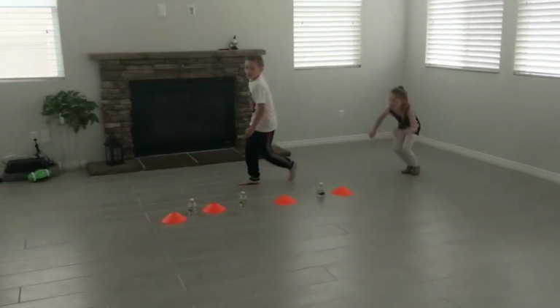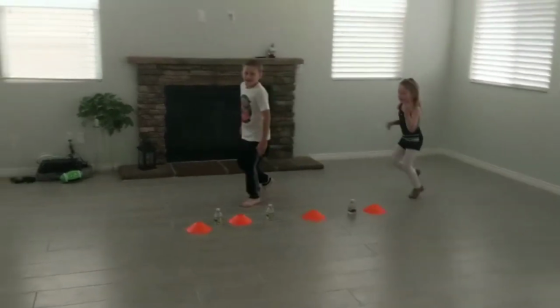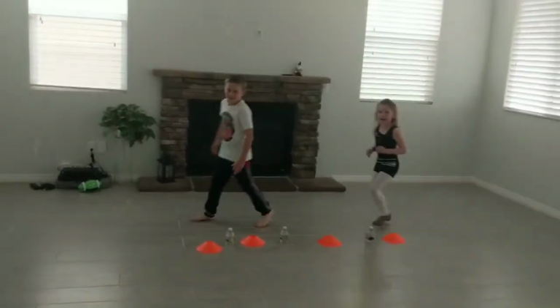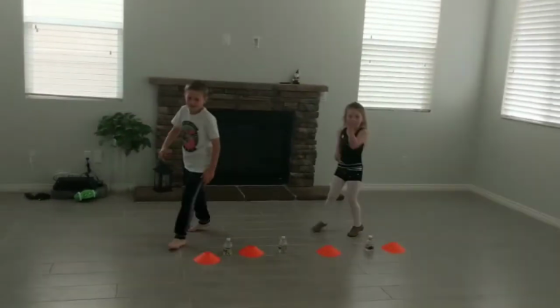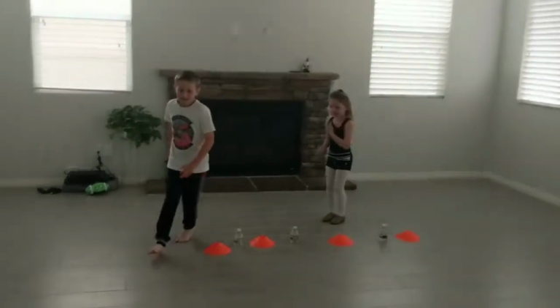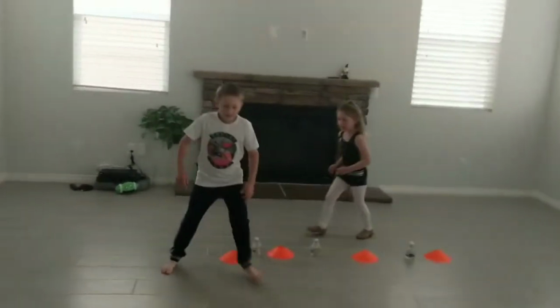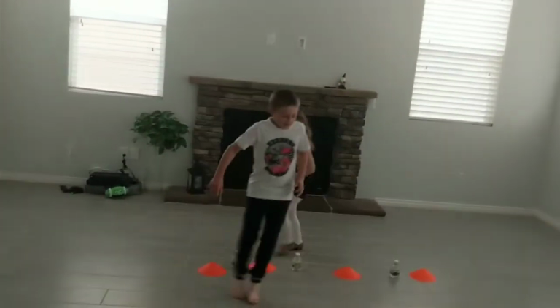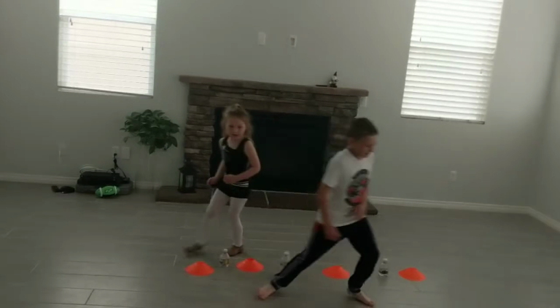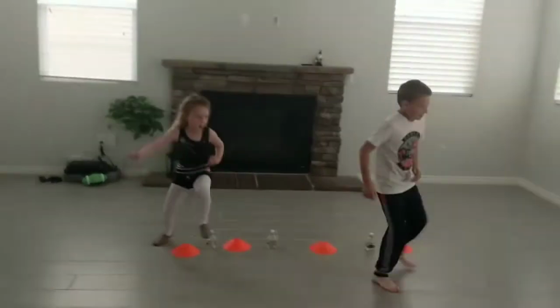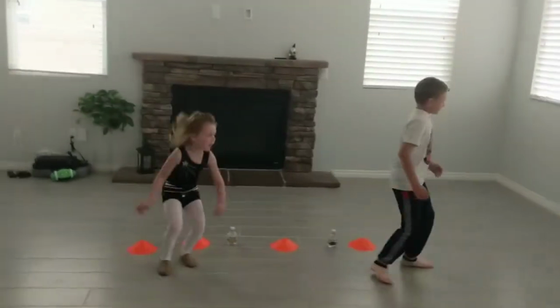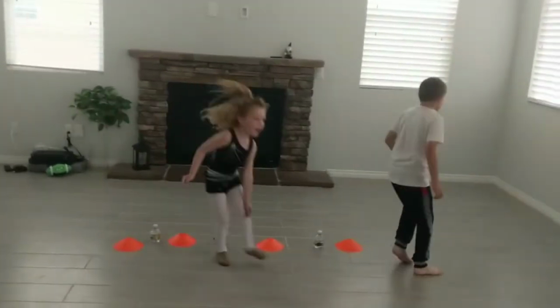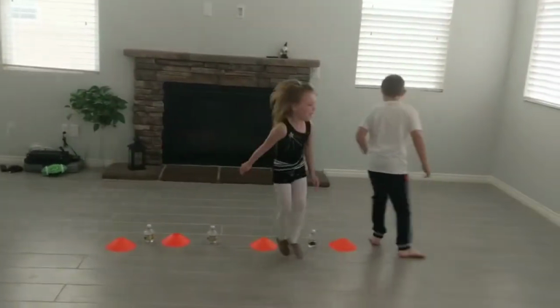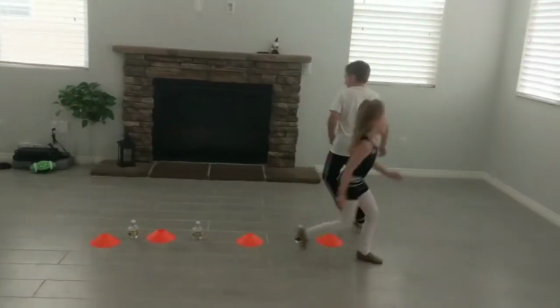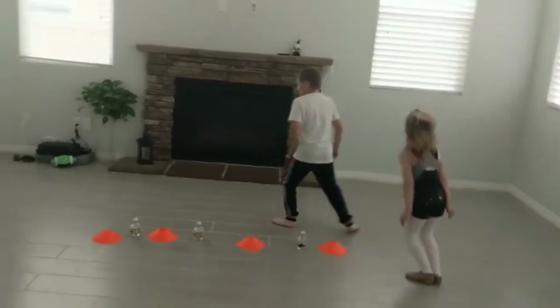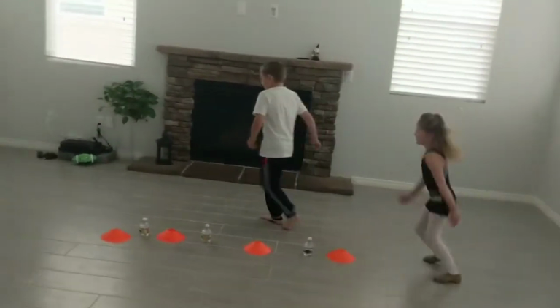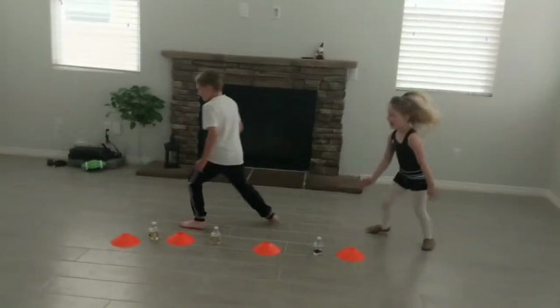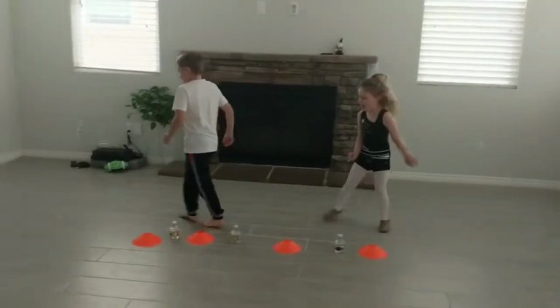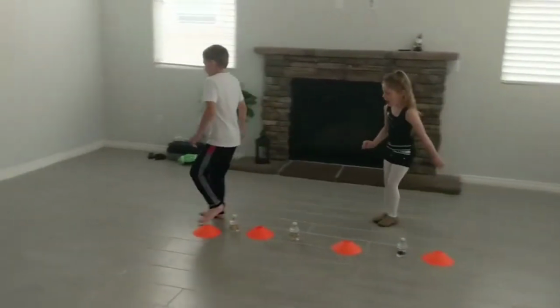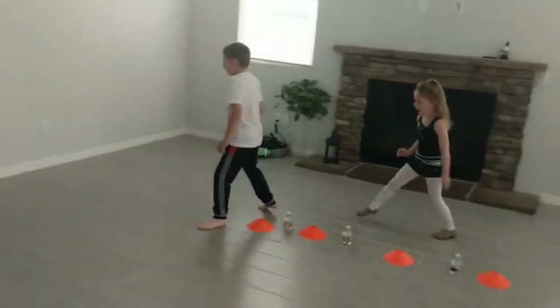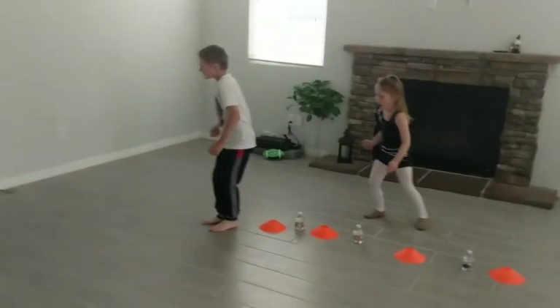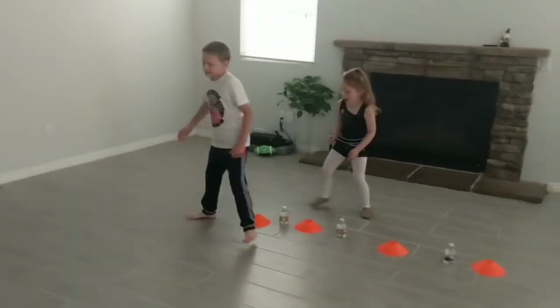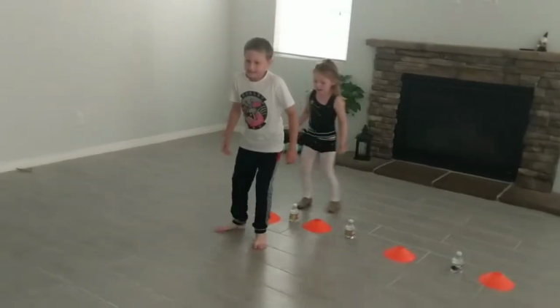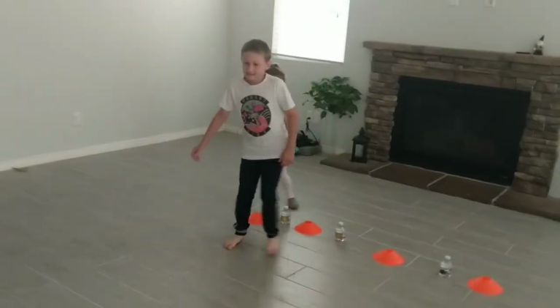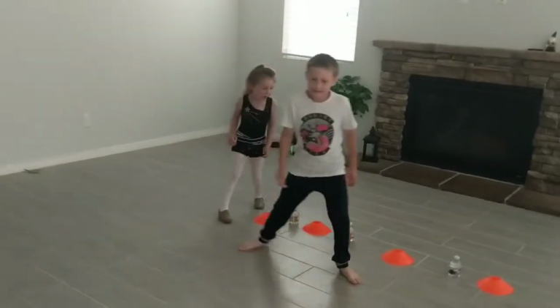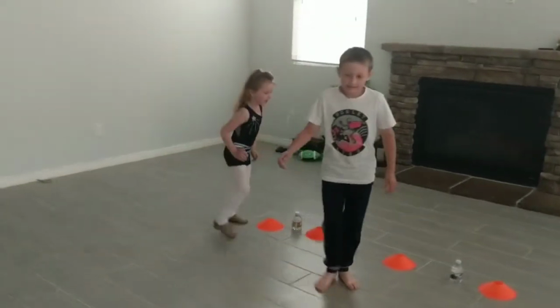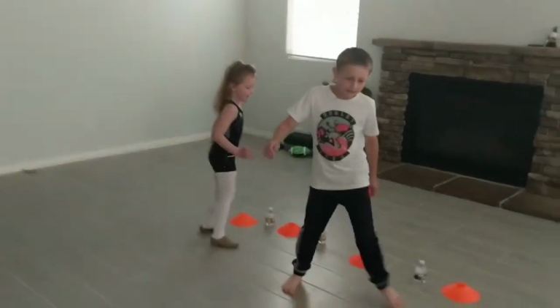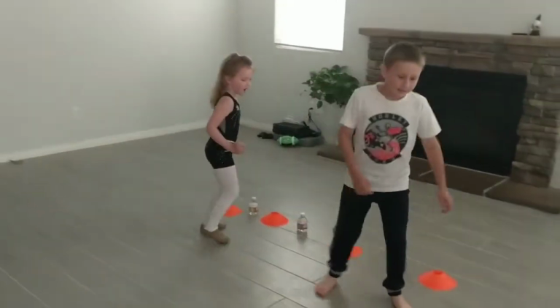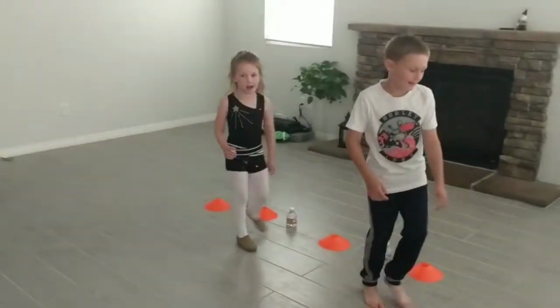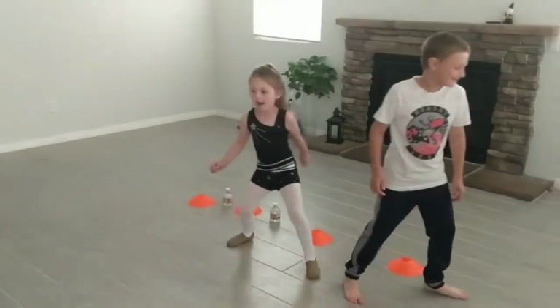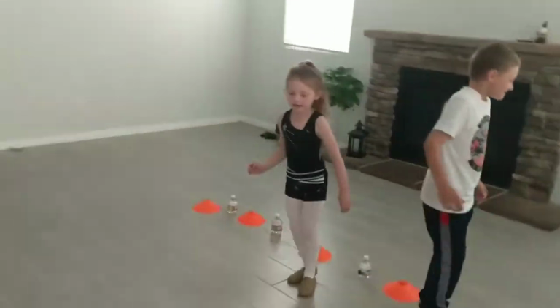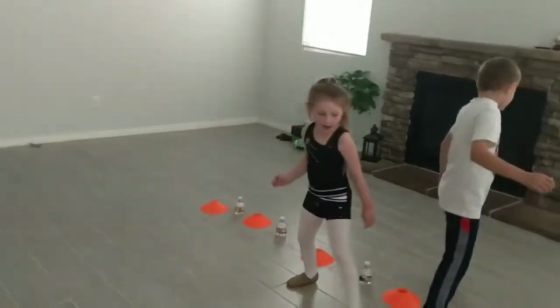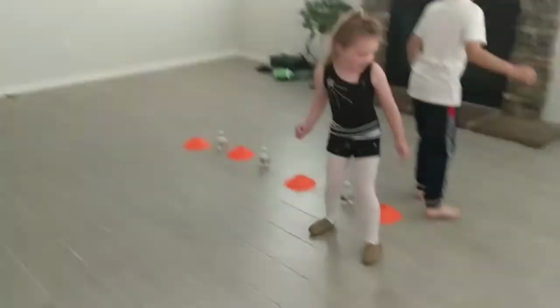Turn sideways and slide. Step together. Step in together. Slow down. Step in together. Good job. Step and slide.